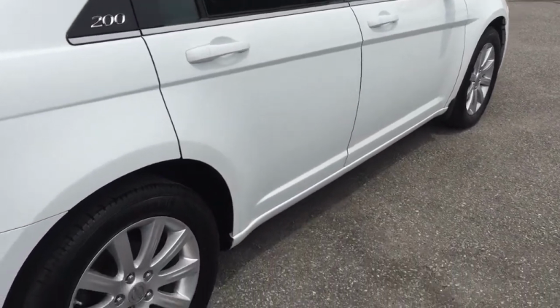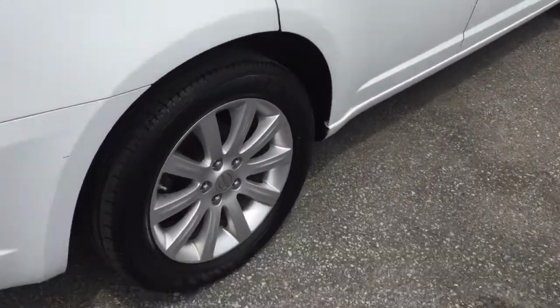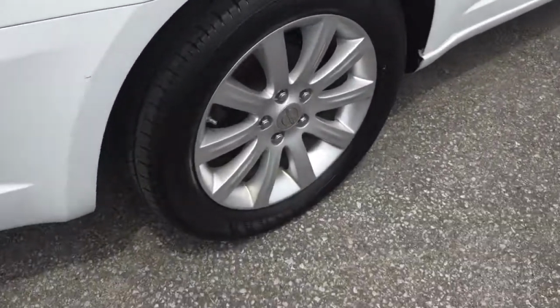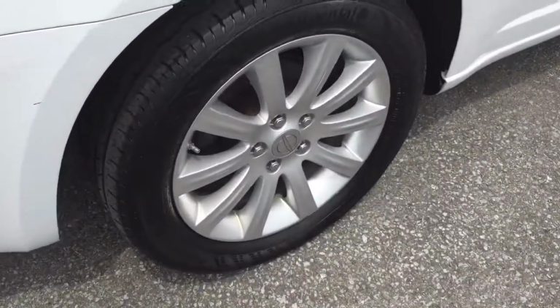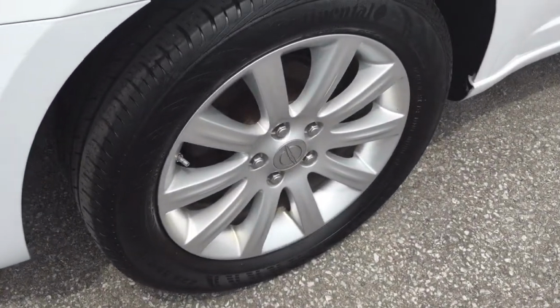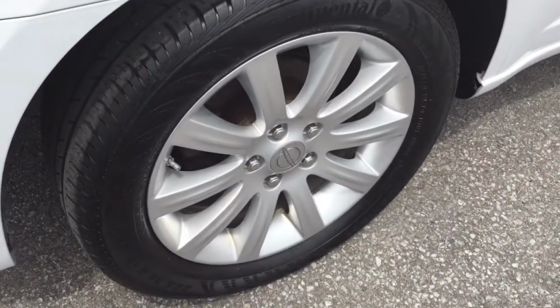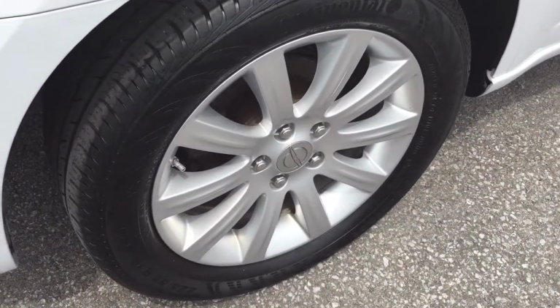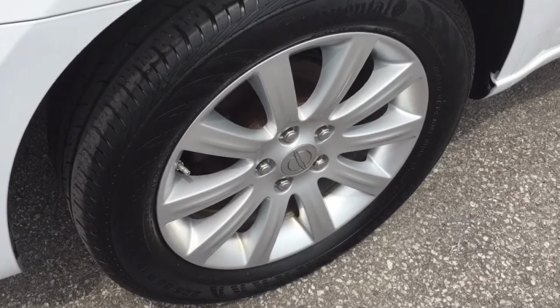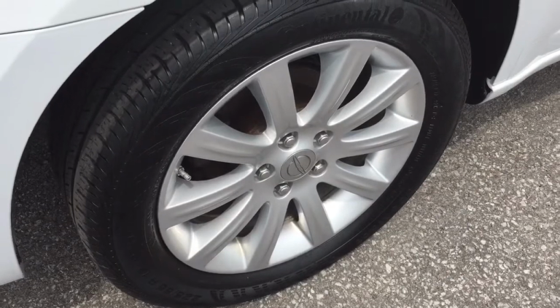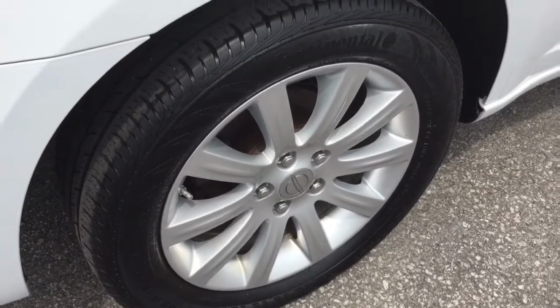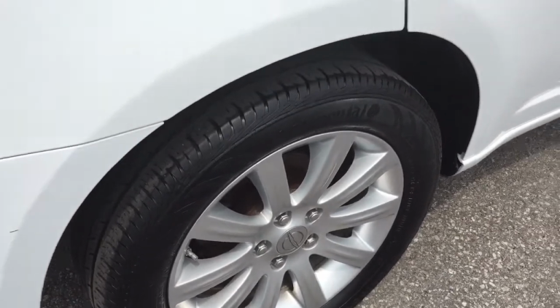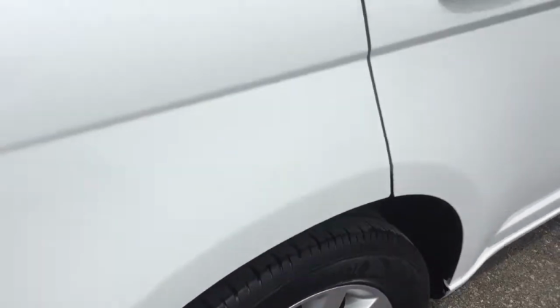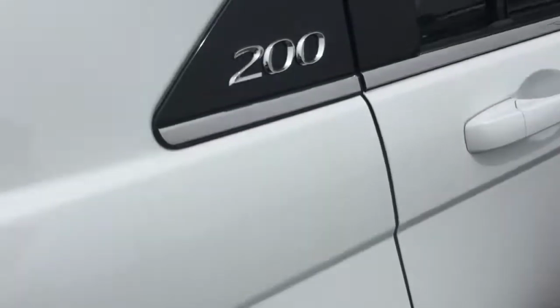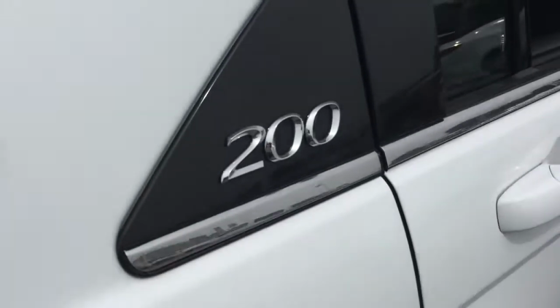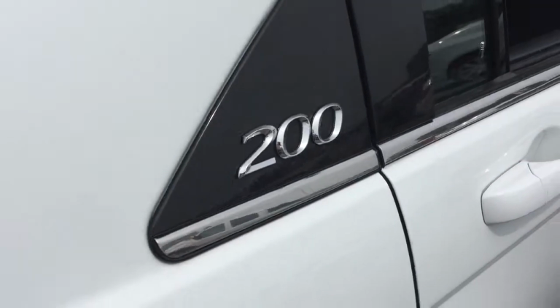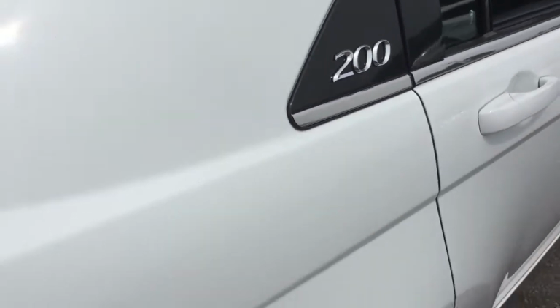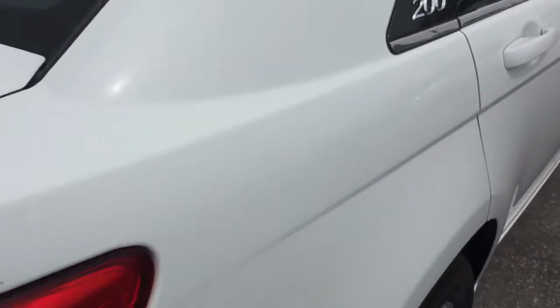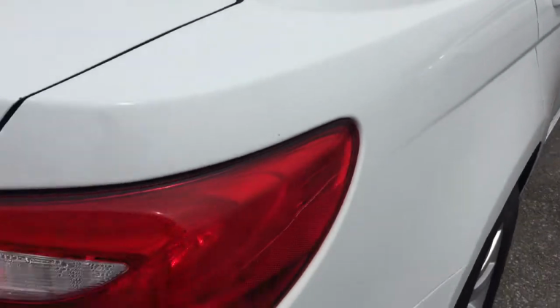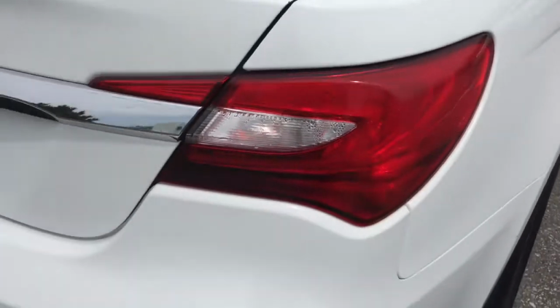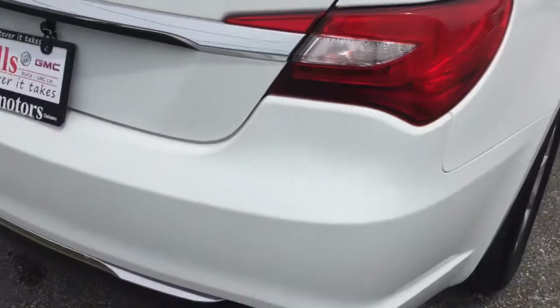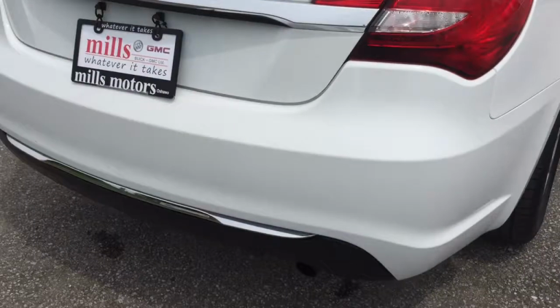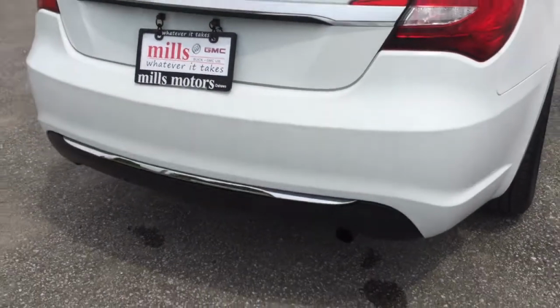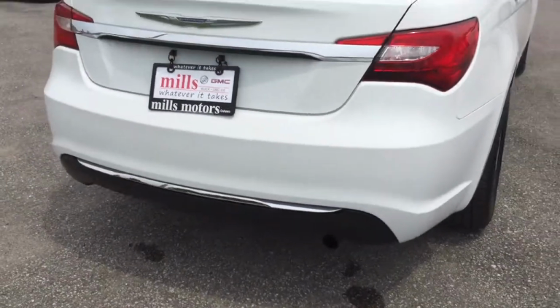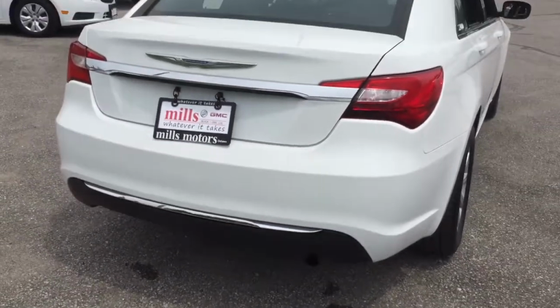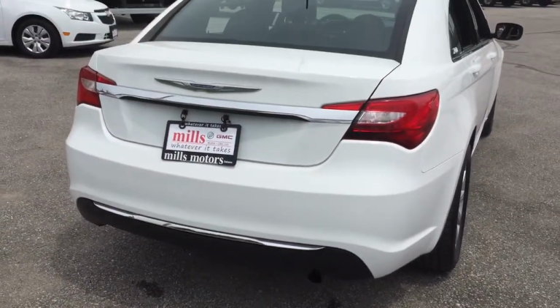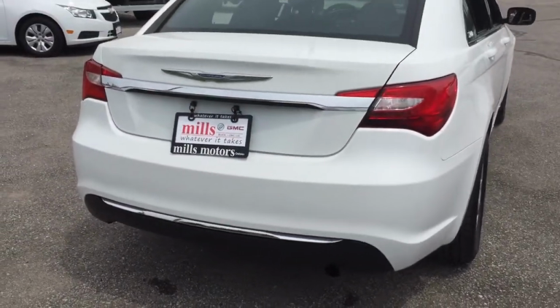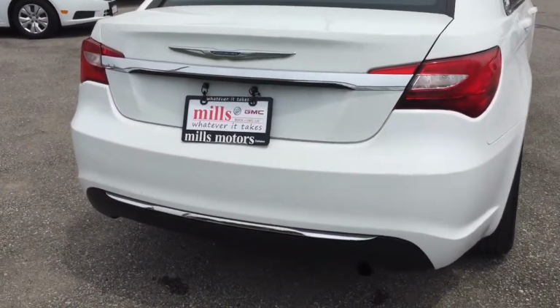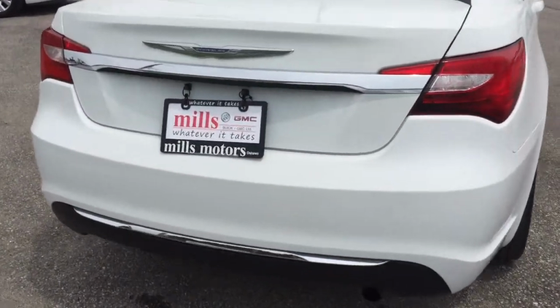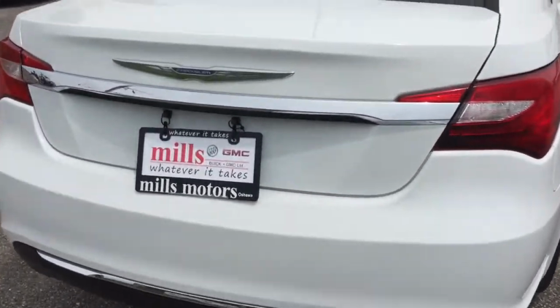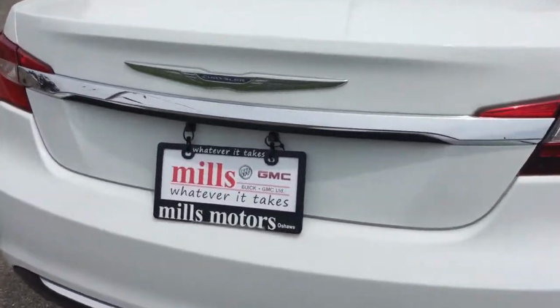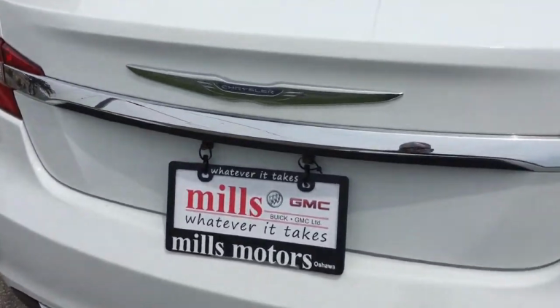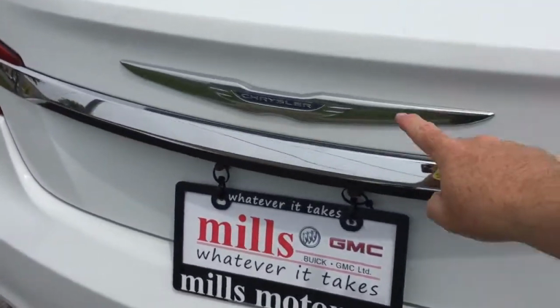You got 17-inch multi-spoke aluminum wheels here, Continental all-season tires, and your badging there on this Chrysler vehicle. Nice profile here at the back and that familiar Chrysler logo.